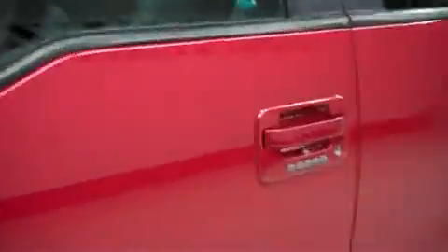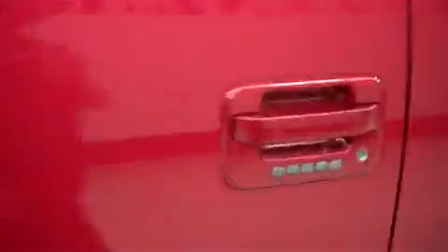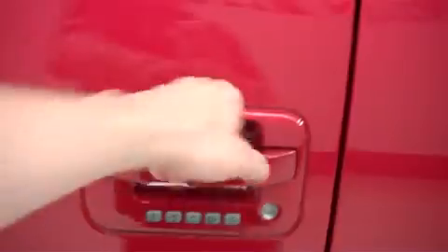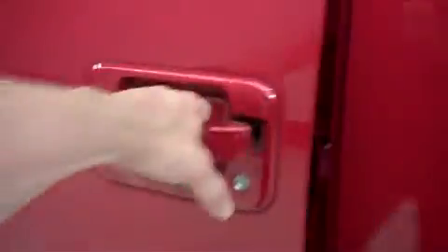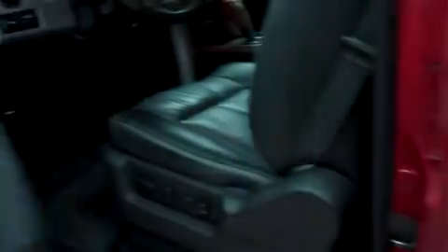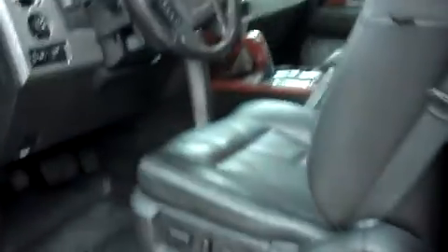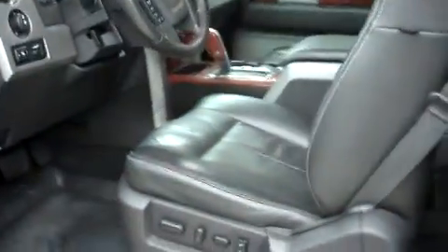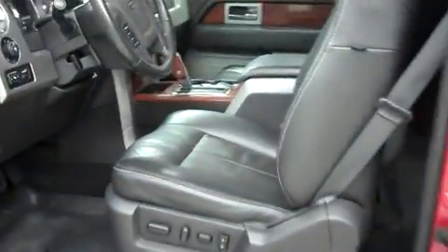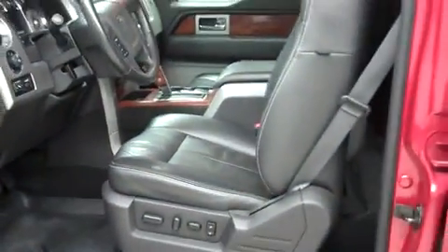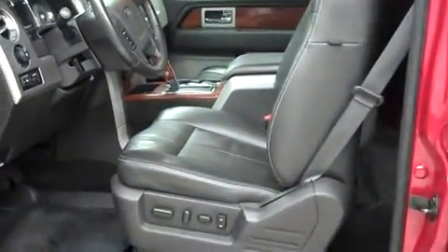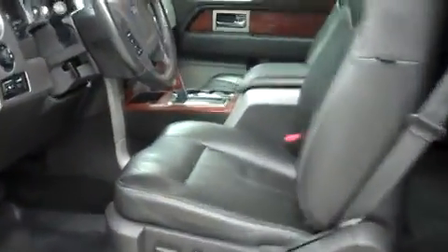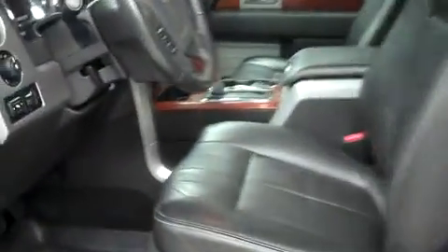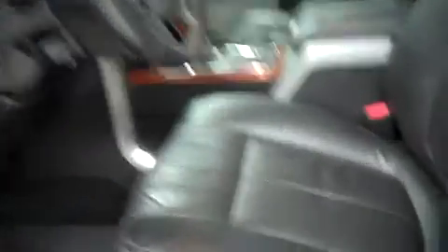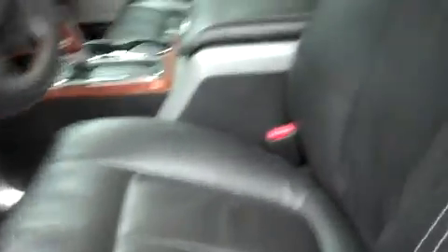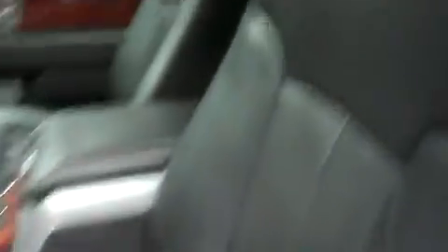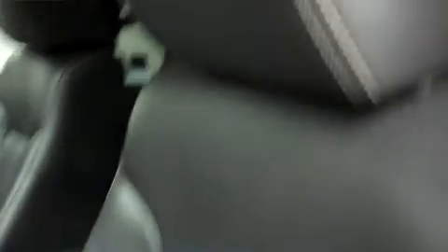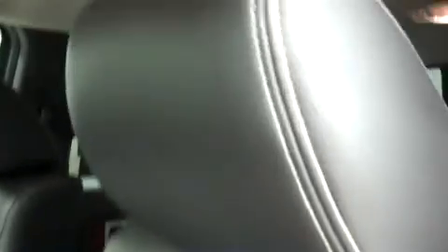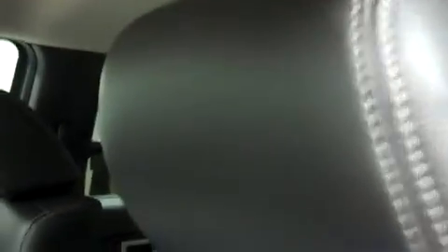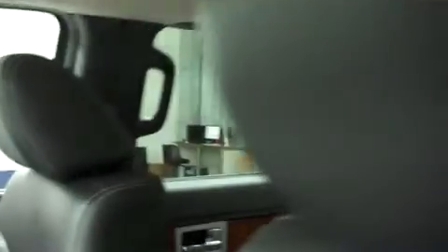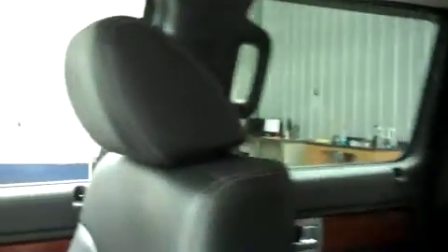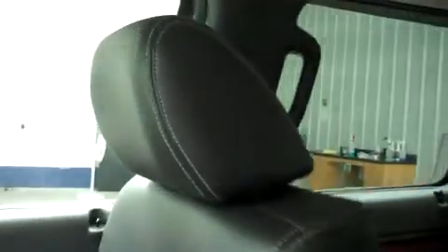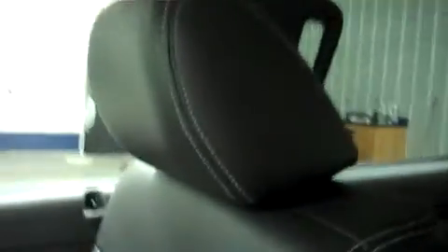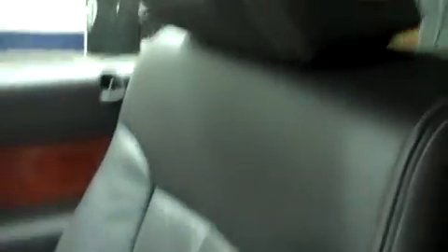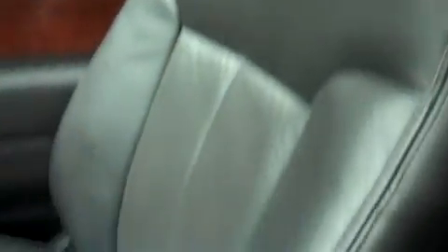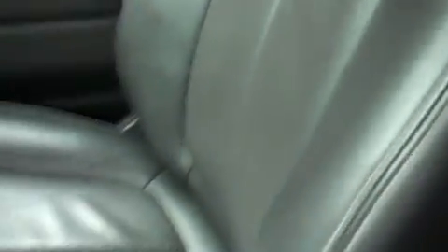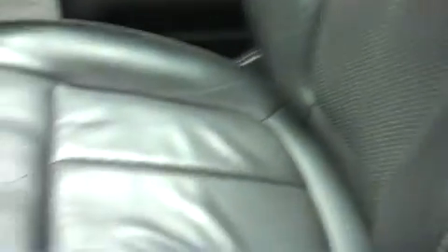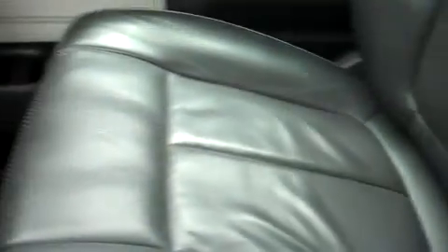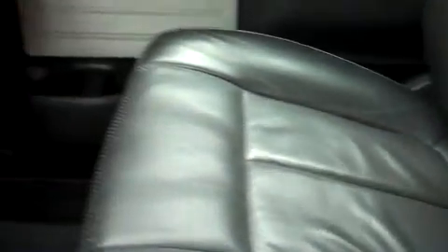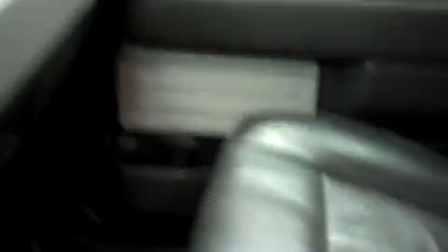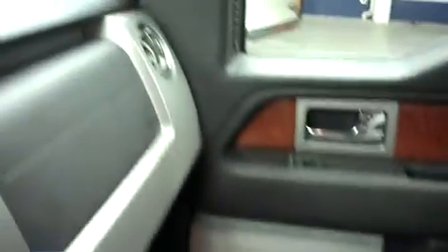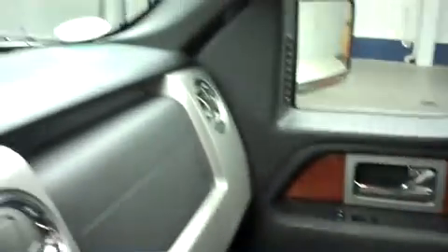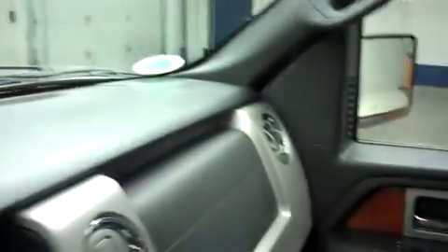Let's take a look at the interior. The leather seating is in good shape with no rifts or tears, scuffs or marks.